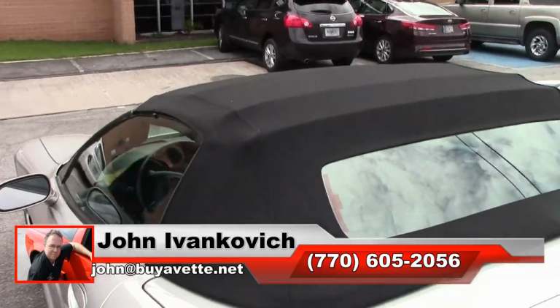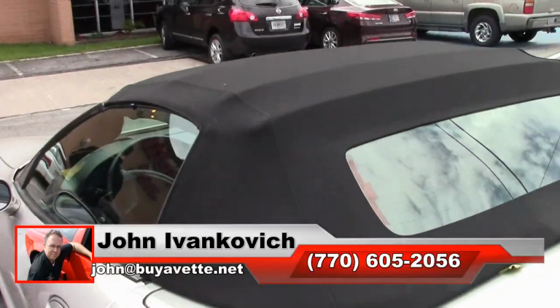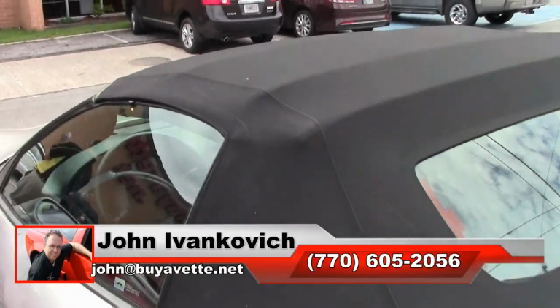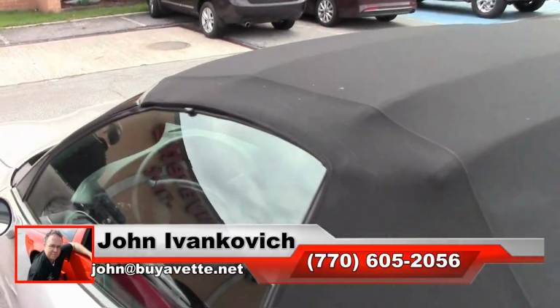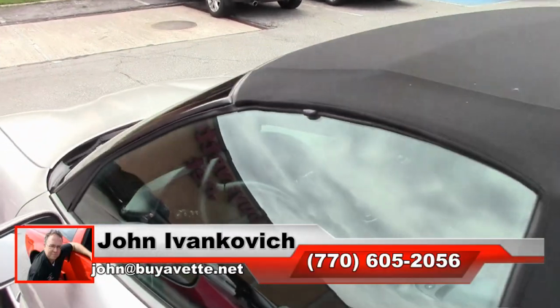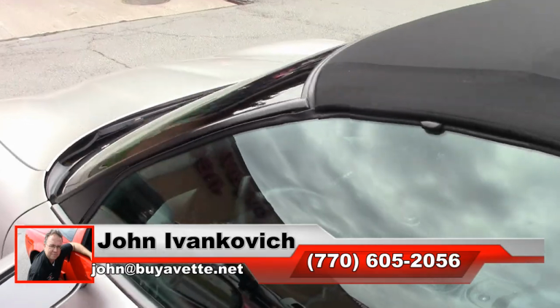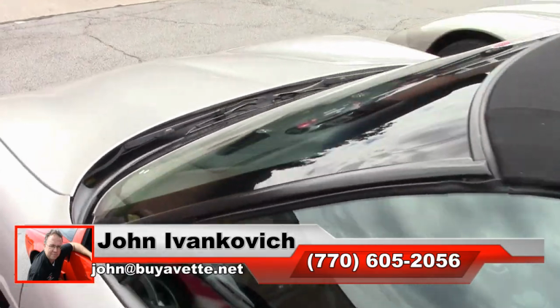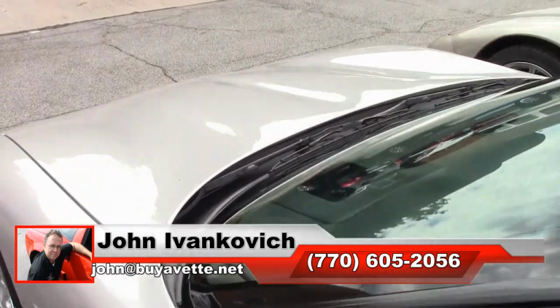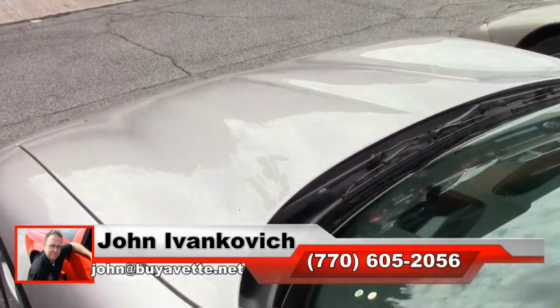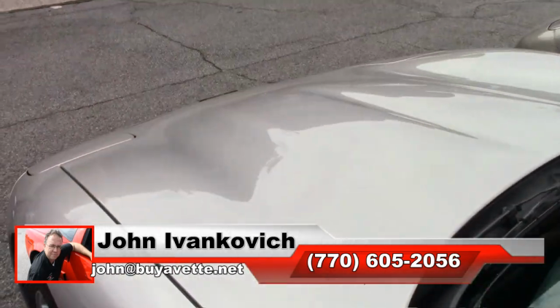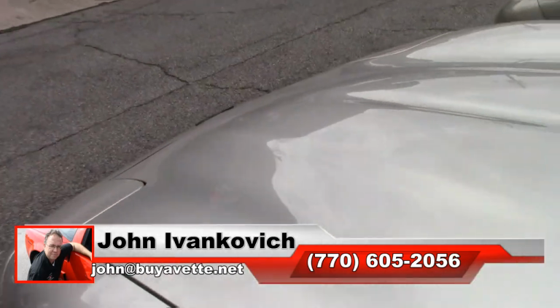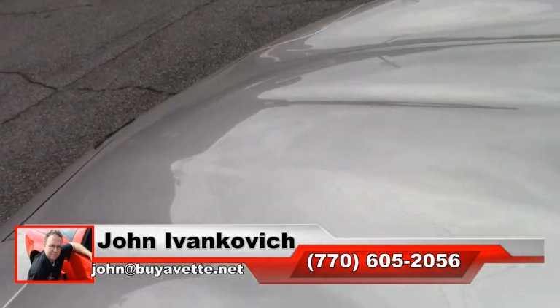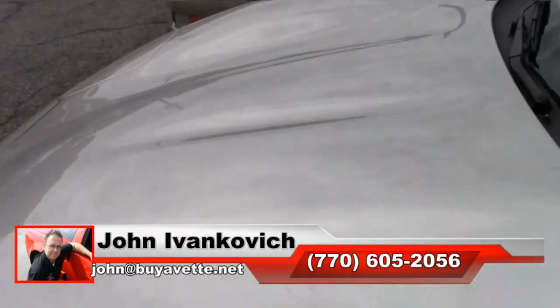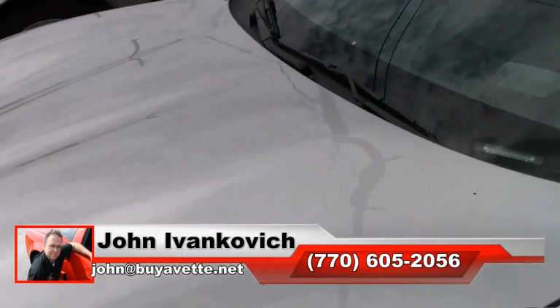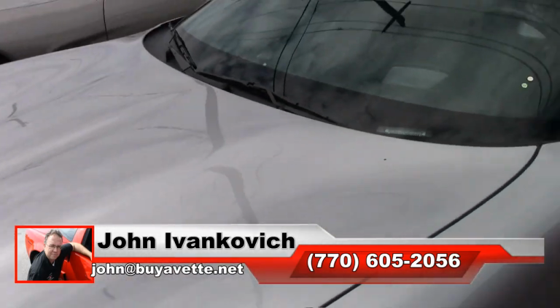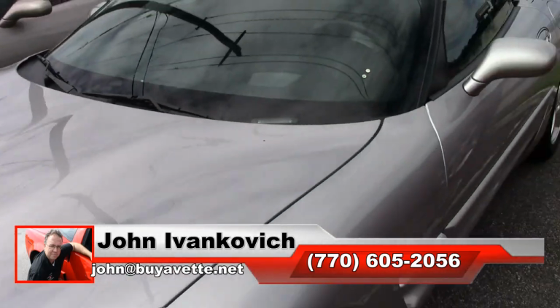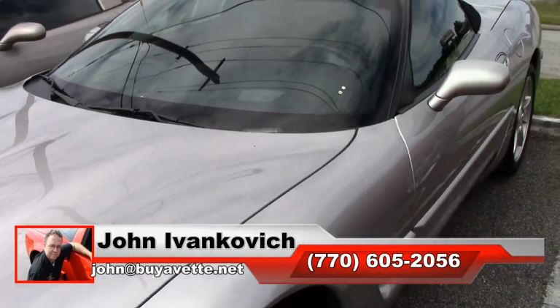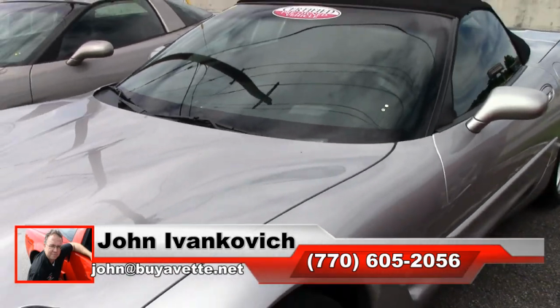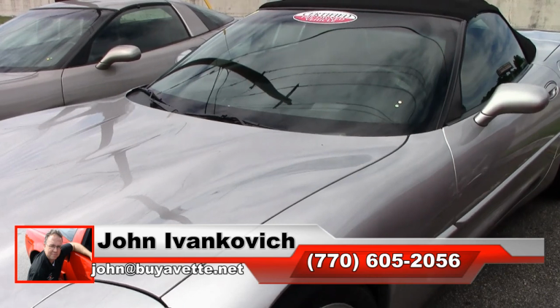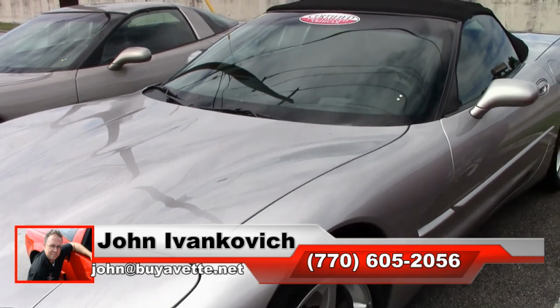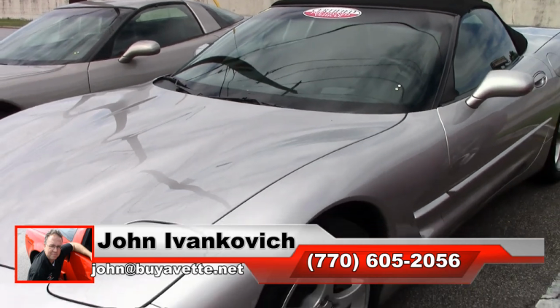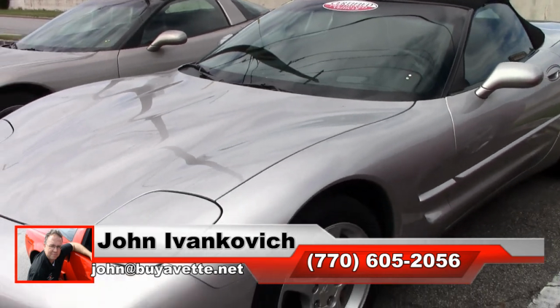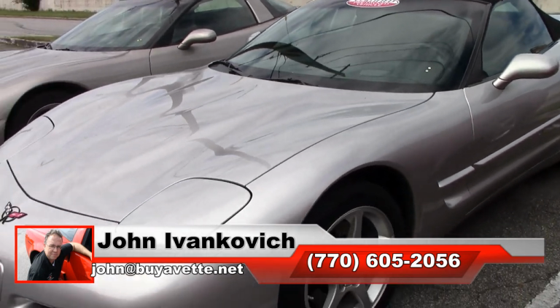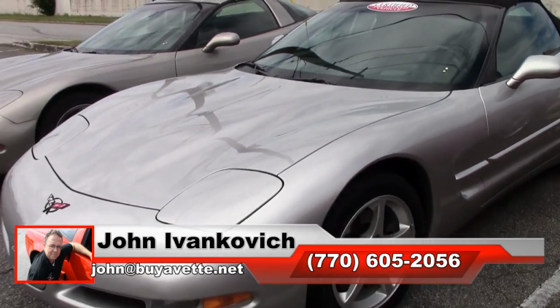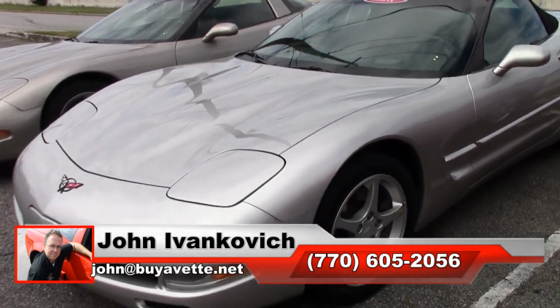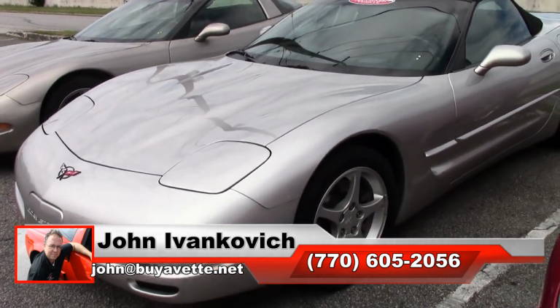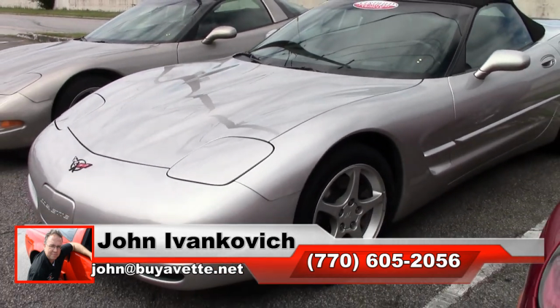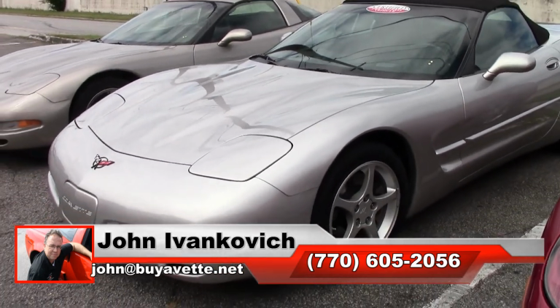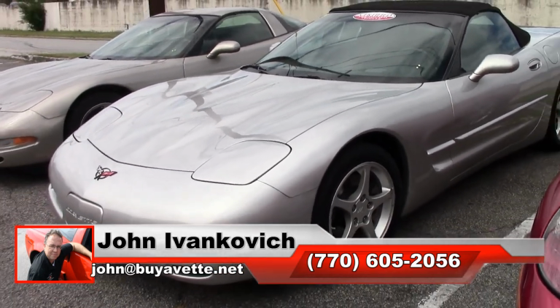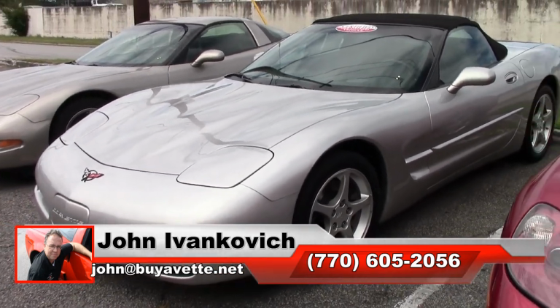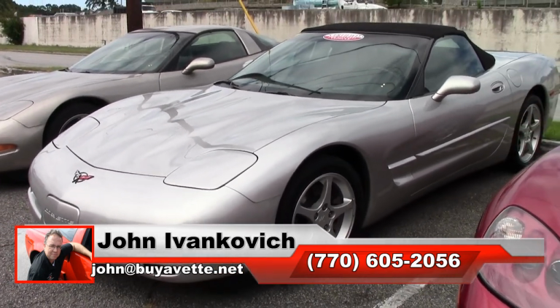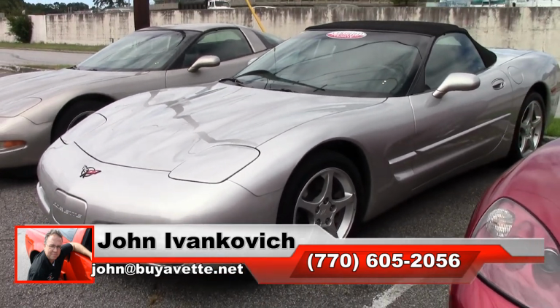If you were looking for that beautiful fifth generation car, give me a holler: 770-605-2056. I have several in stock right now in all price ranges. John at buyavet.net.